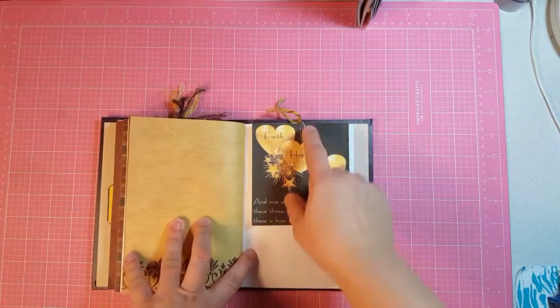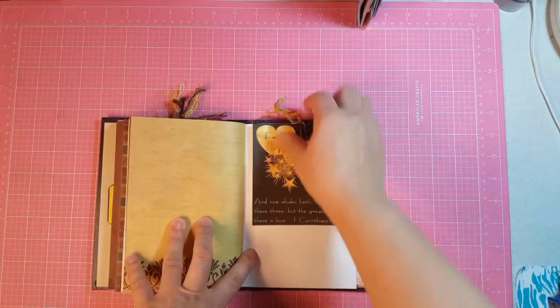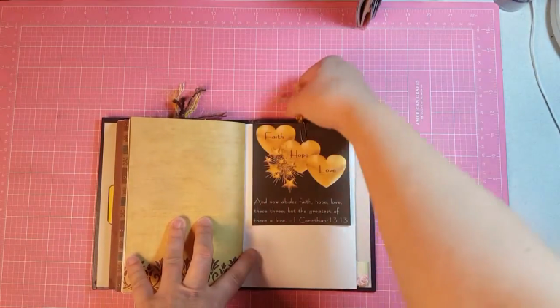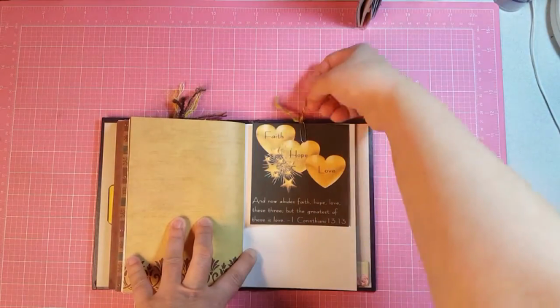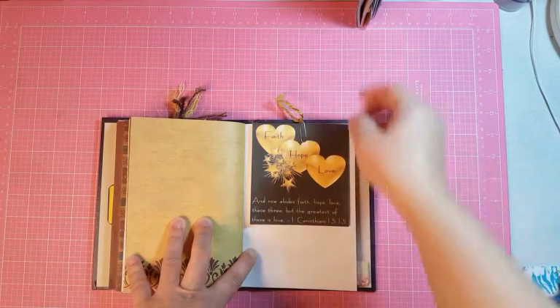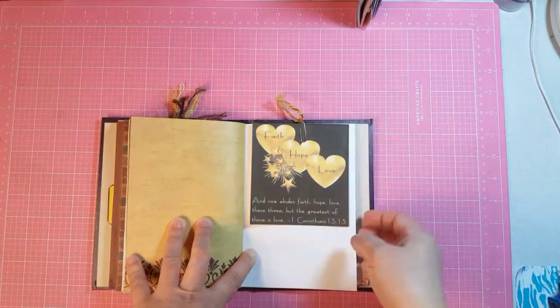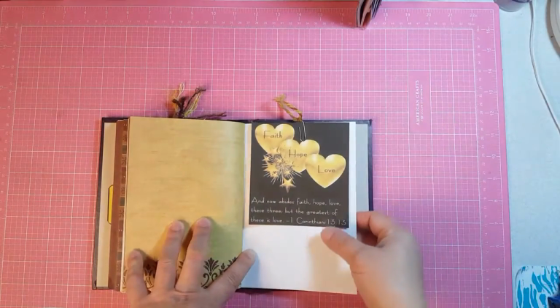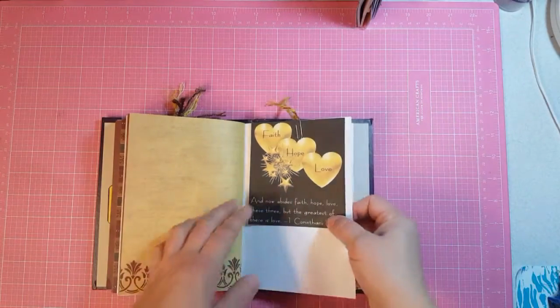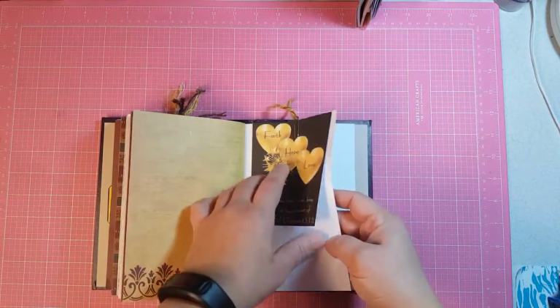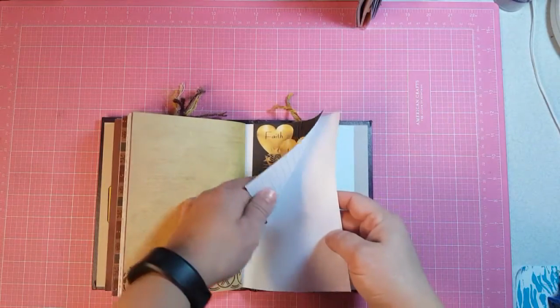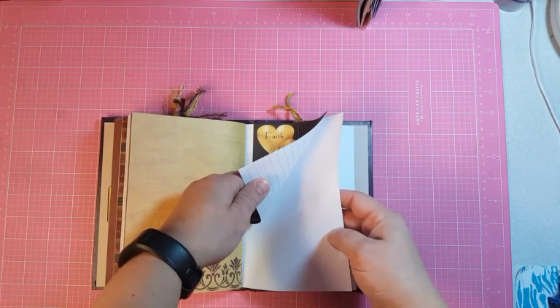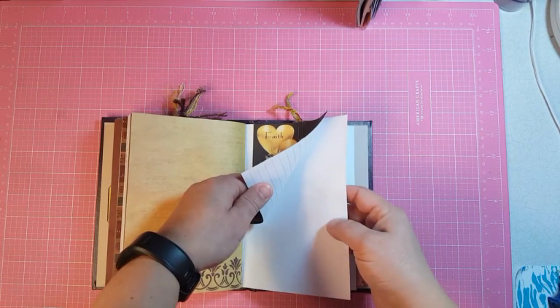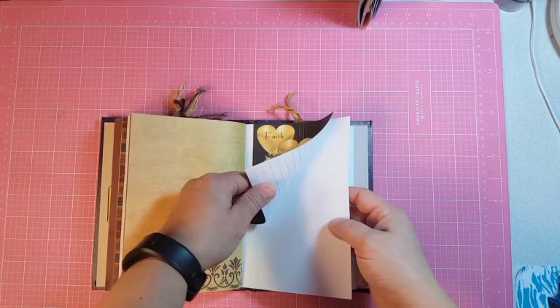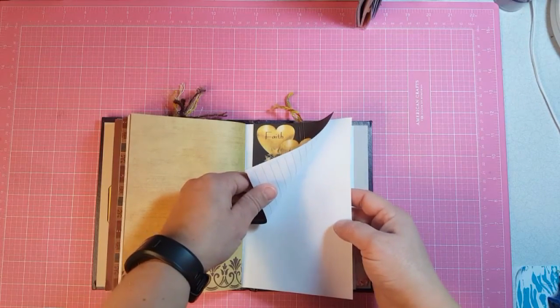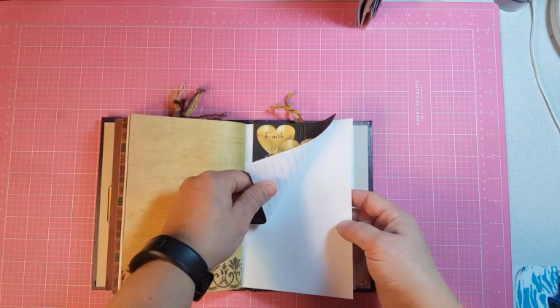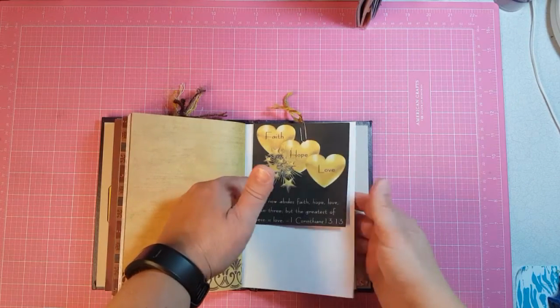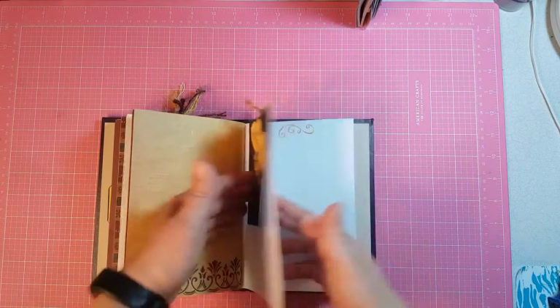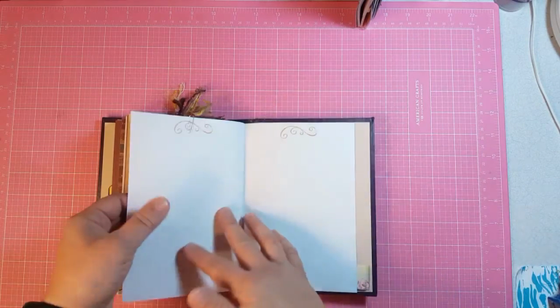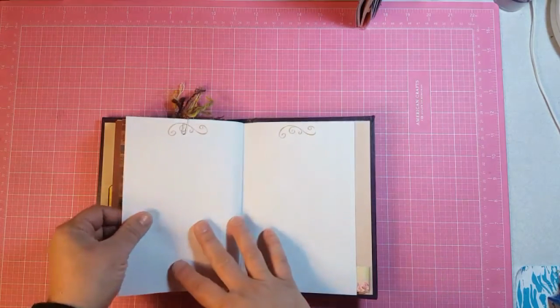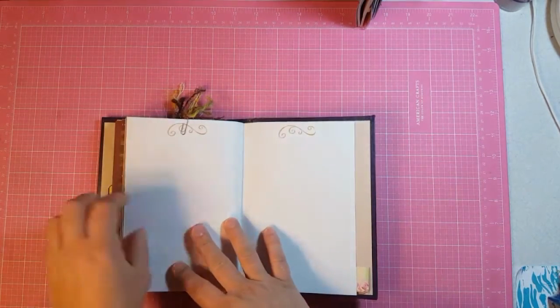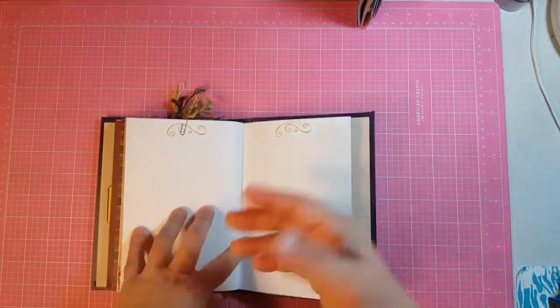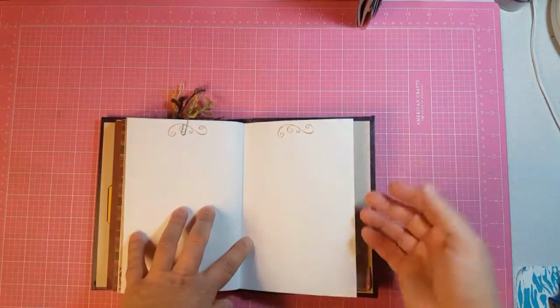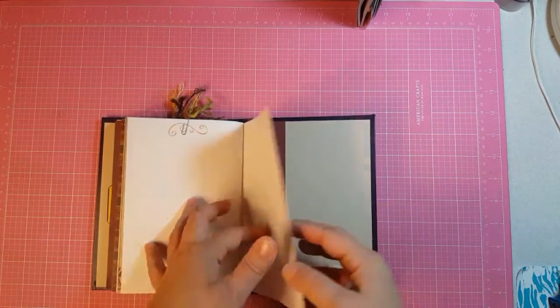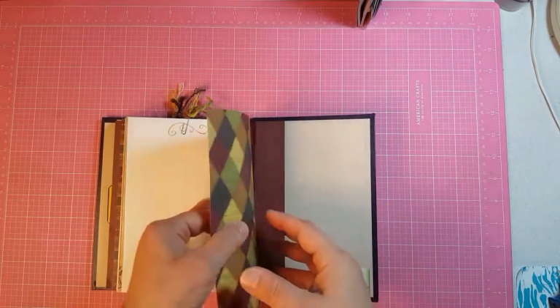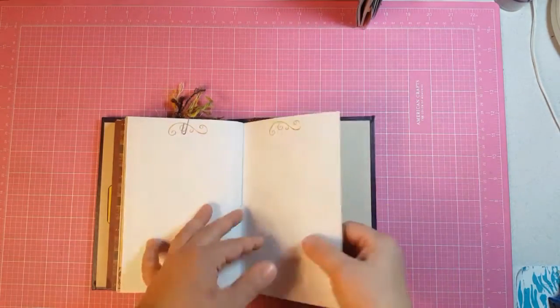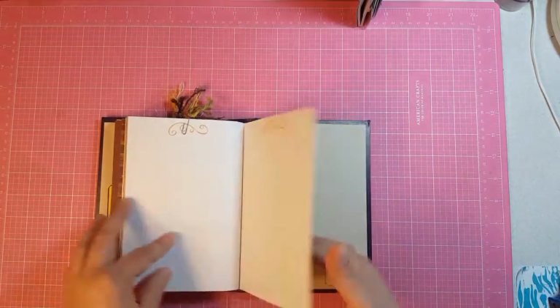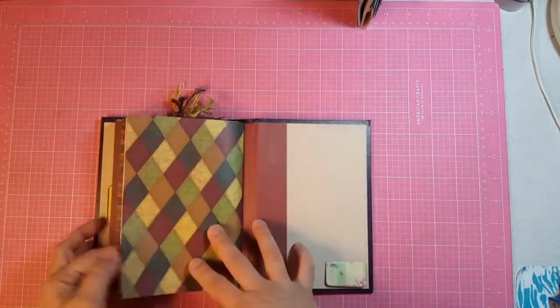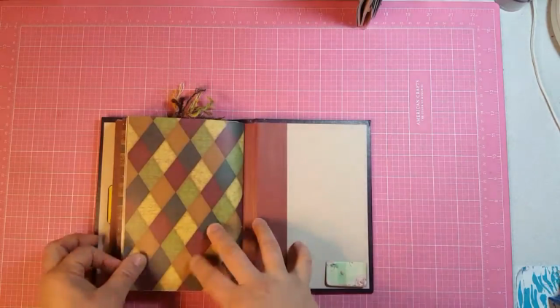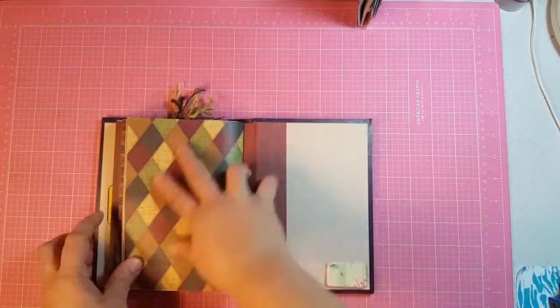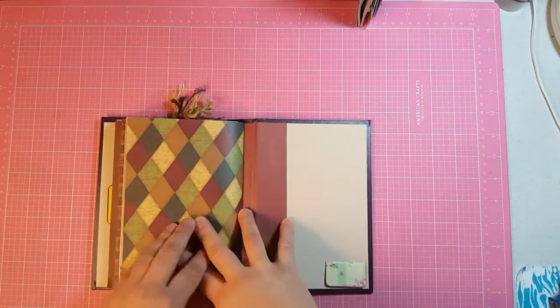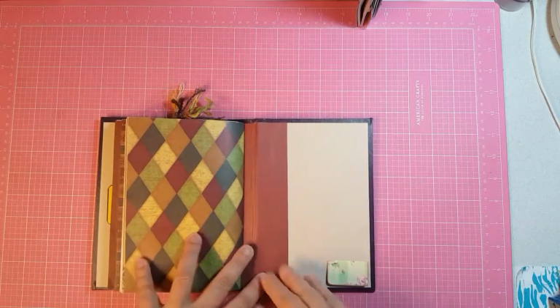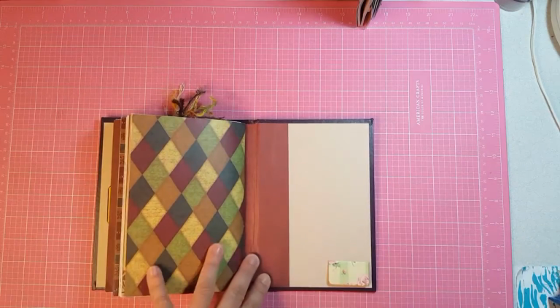This is another paper clip with fibers and a journaling card tag. And then this is the end of the third signature.